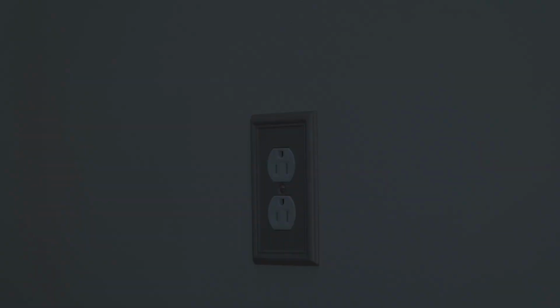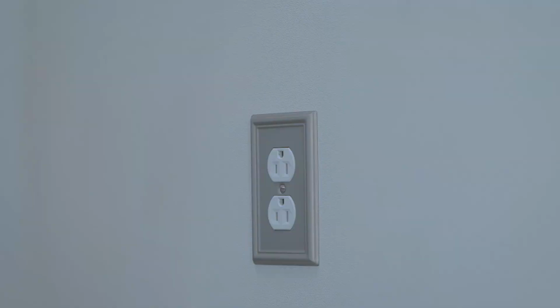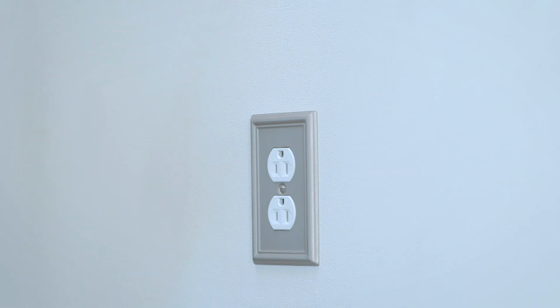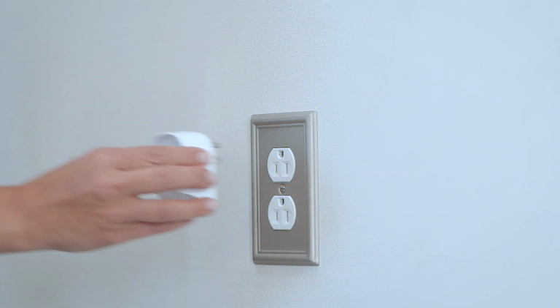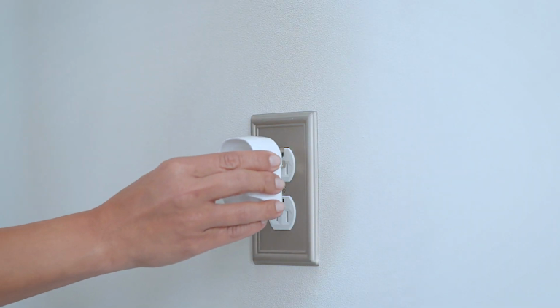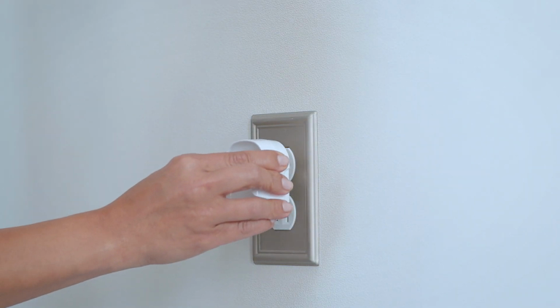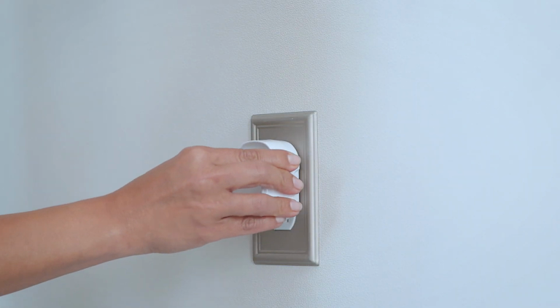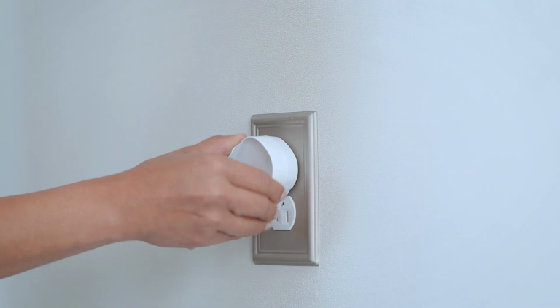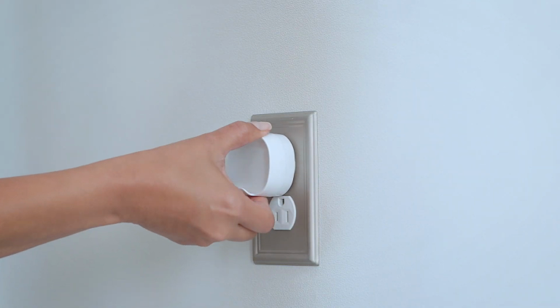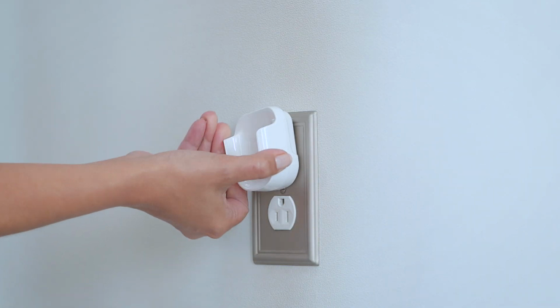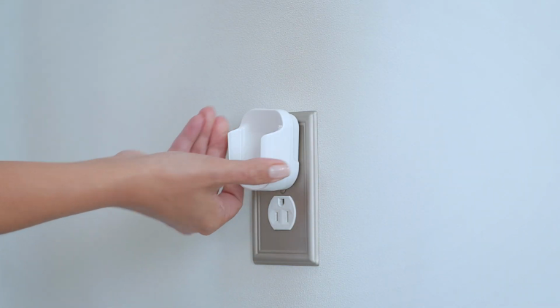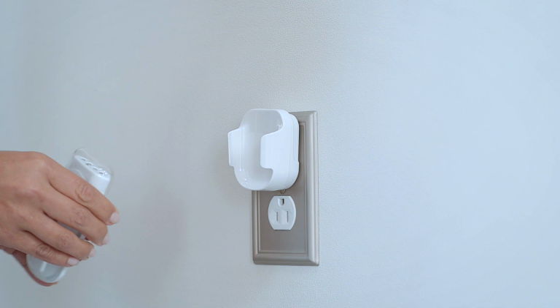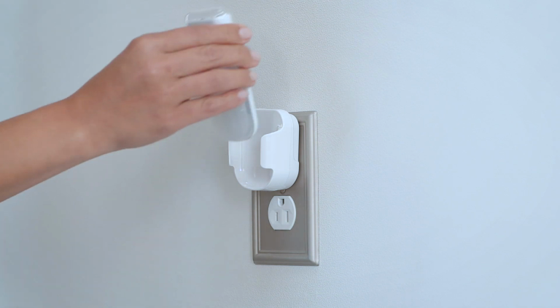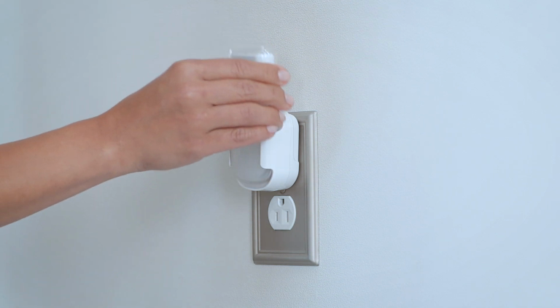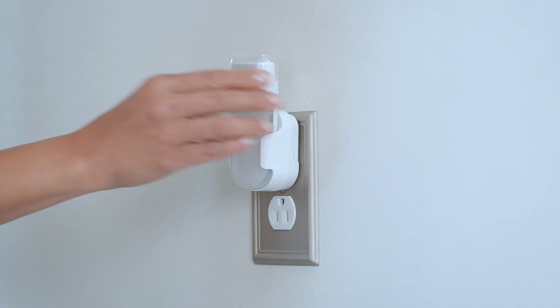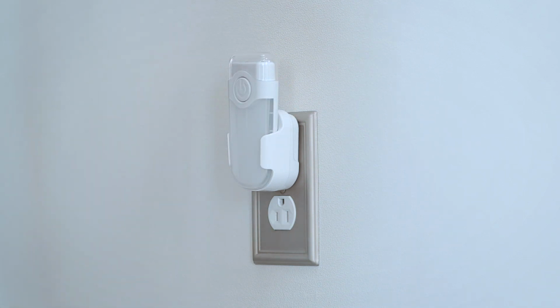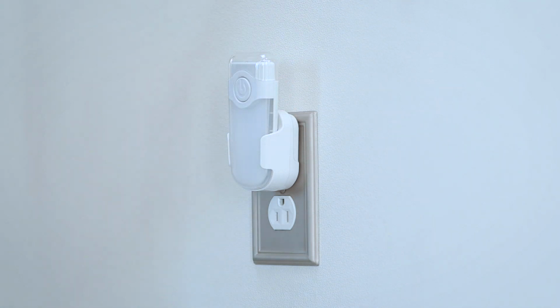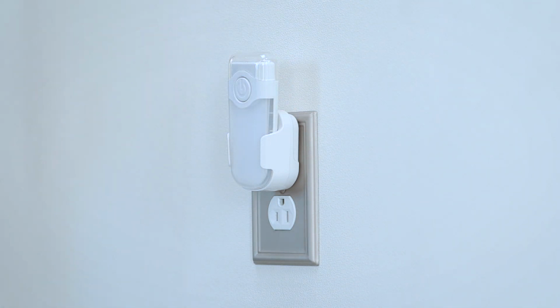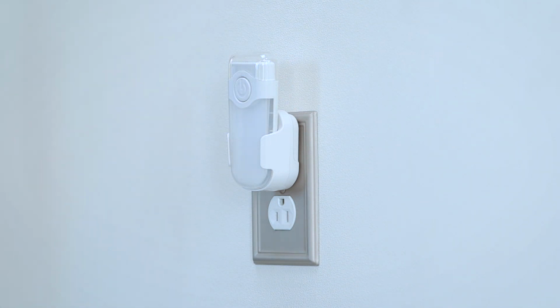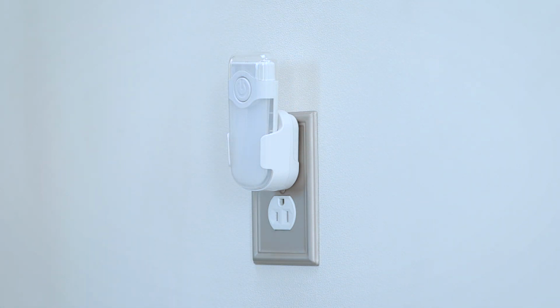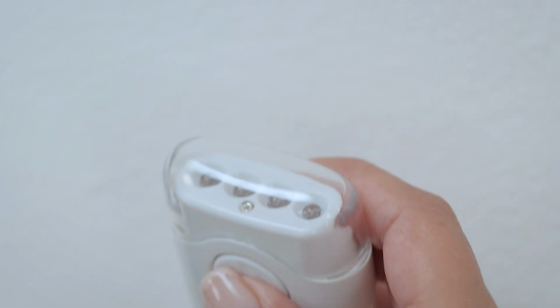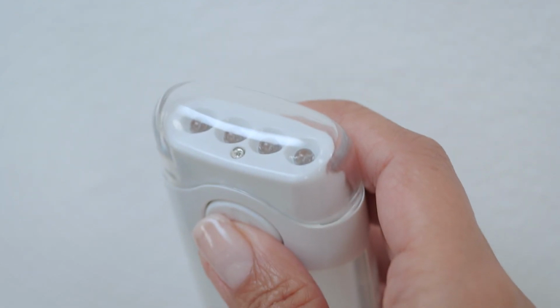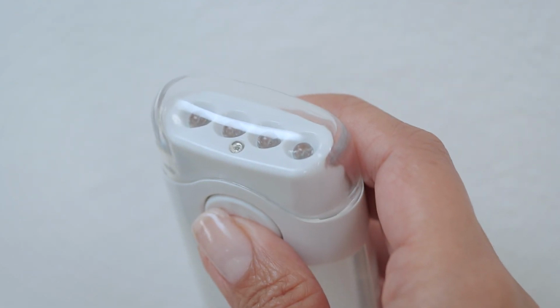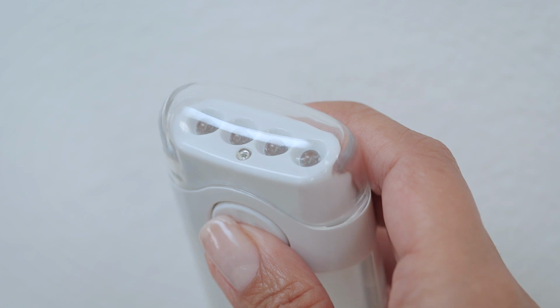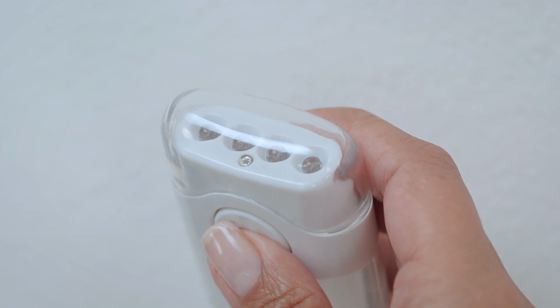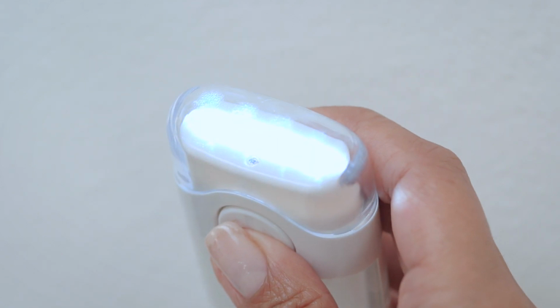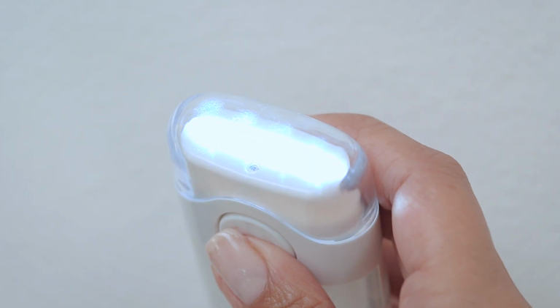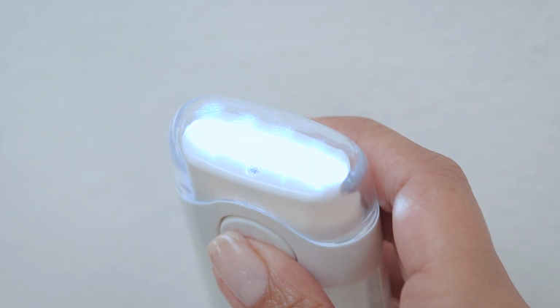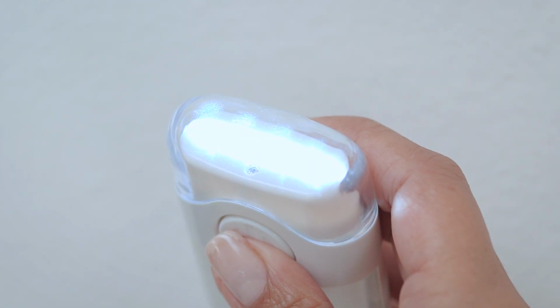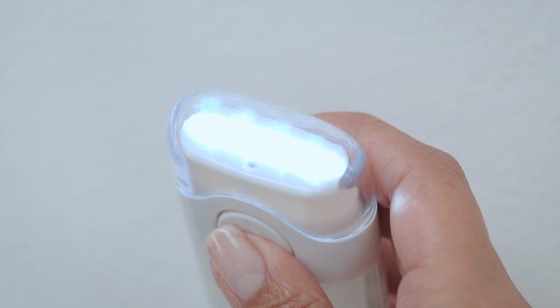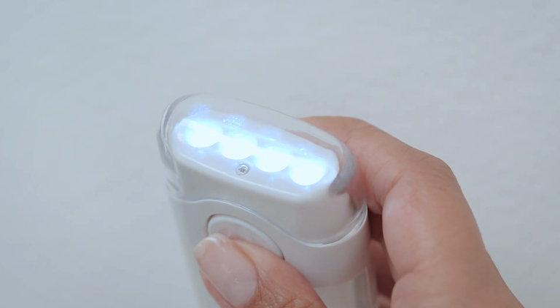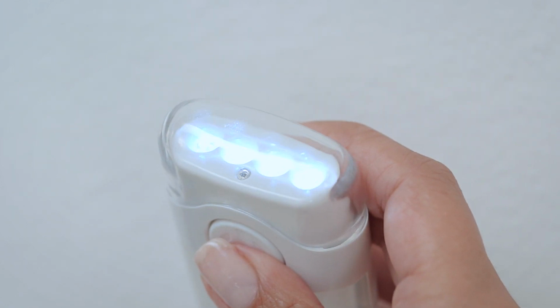Our Mini Eco iLight serves as a flashlight, nightlight, and power failure light all in one. The plug rotates to fit outlets of any orientation. After 24 hours, the flashlight is fully charged and offers 4 hours of continuous light.